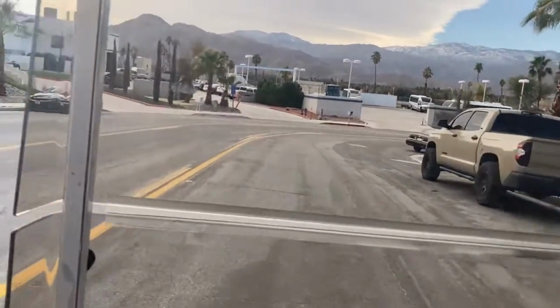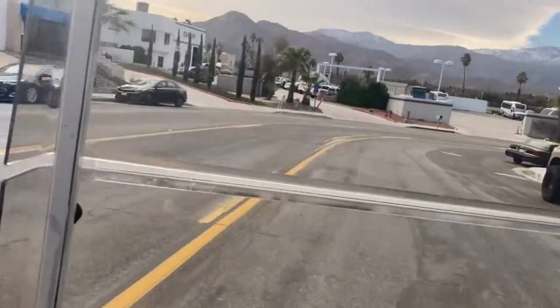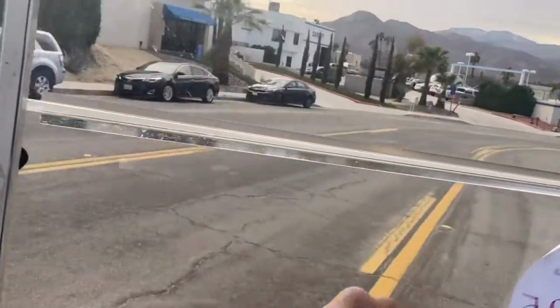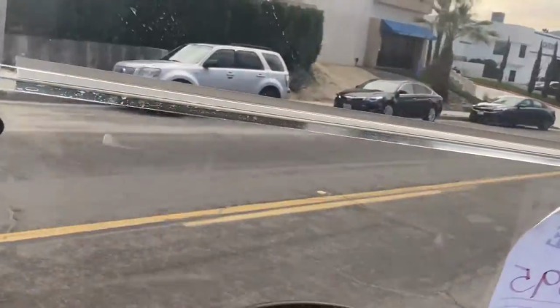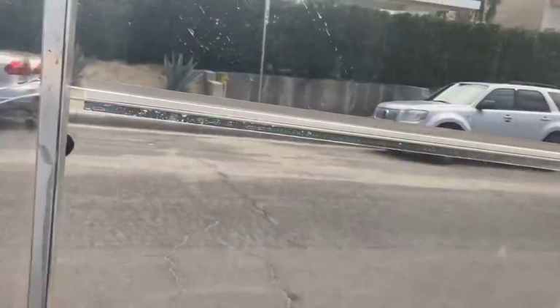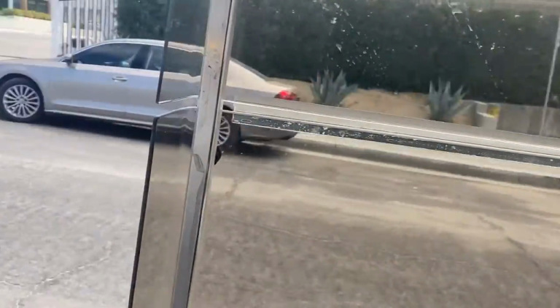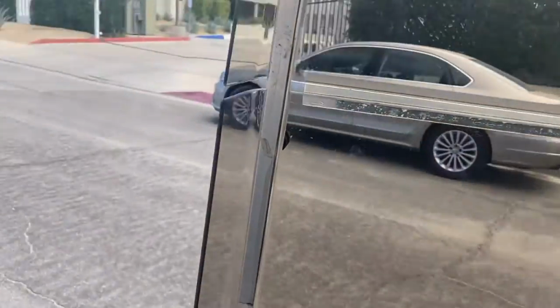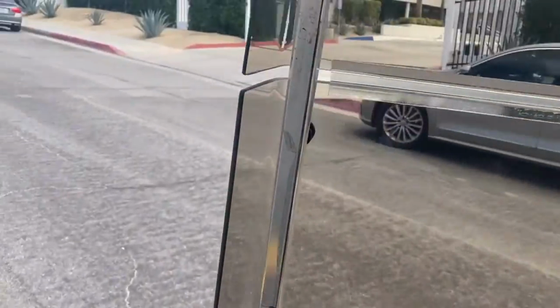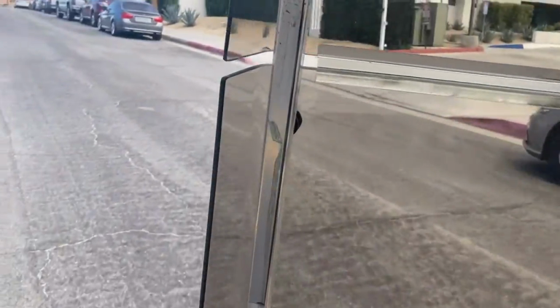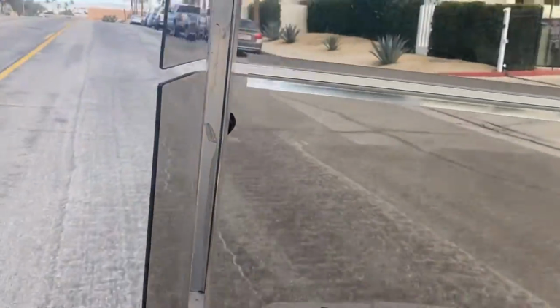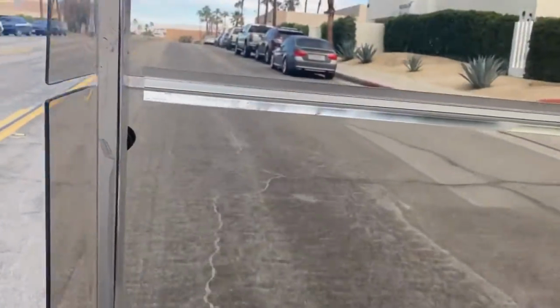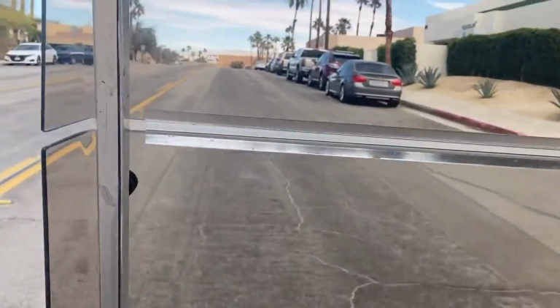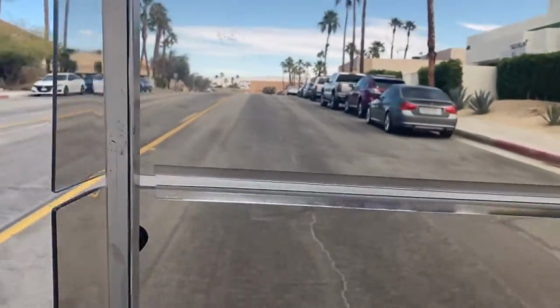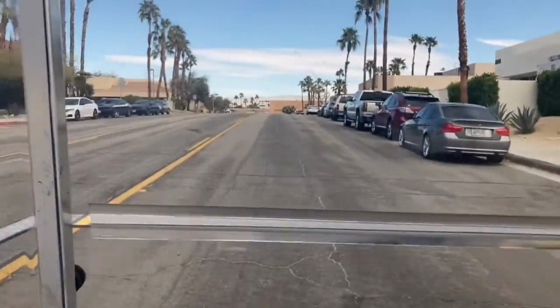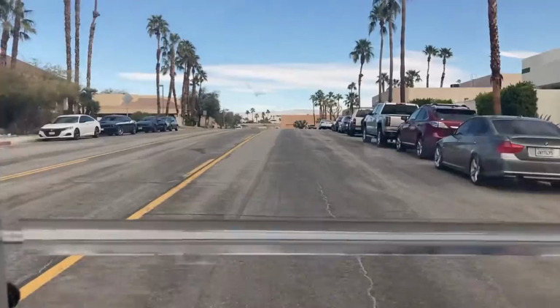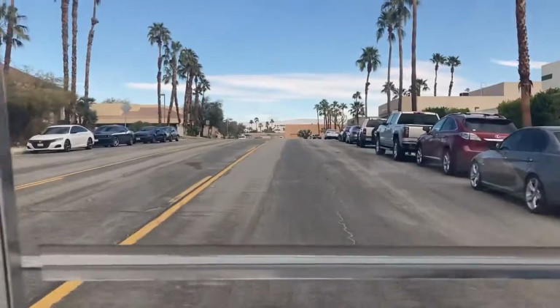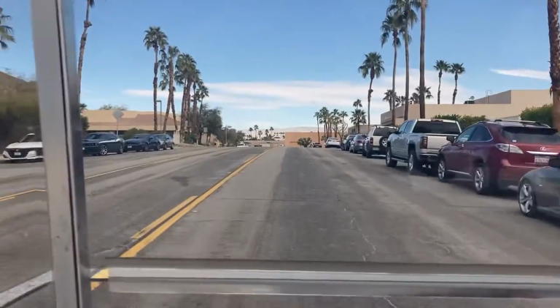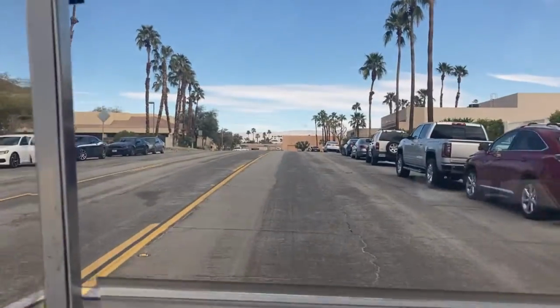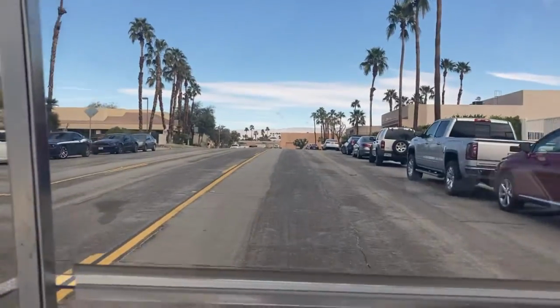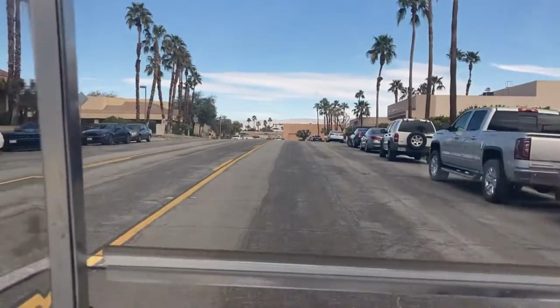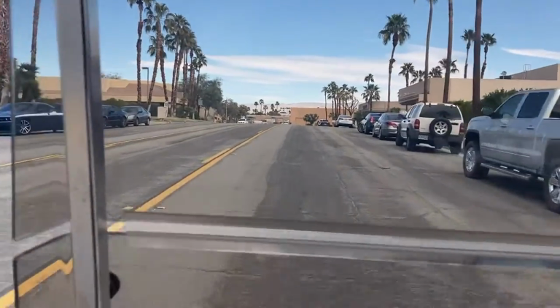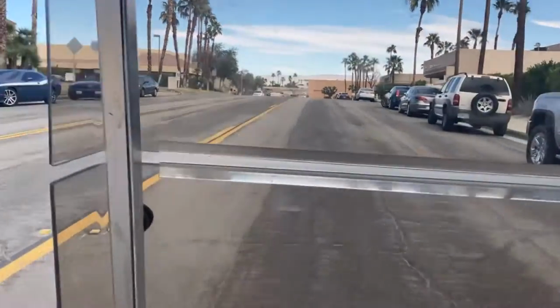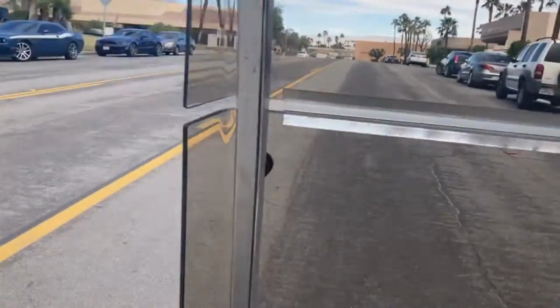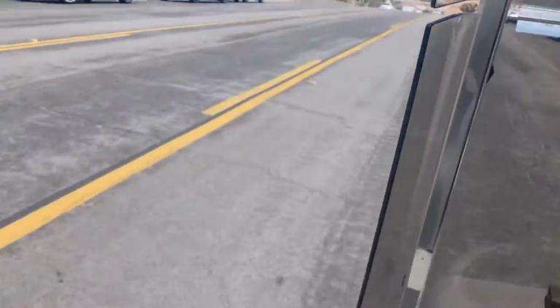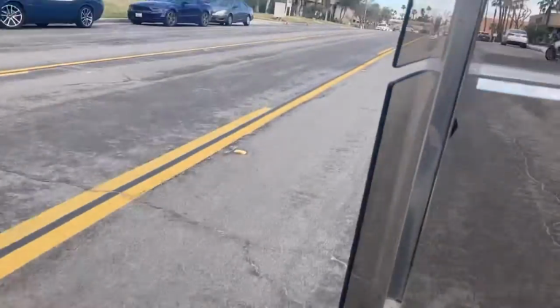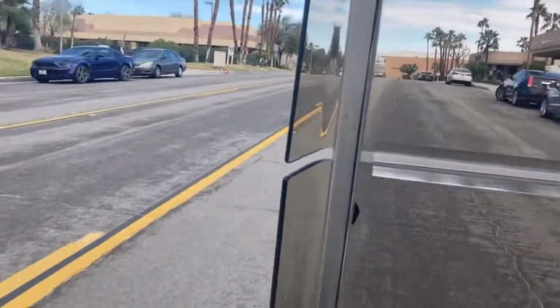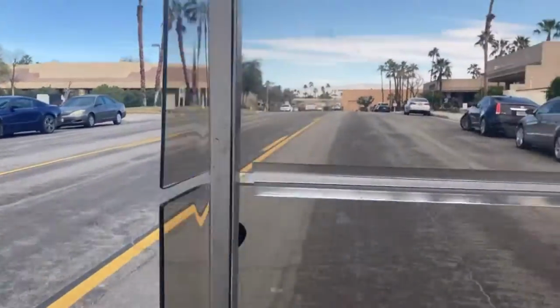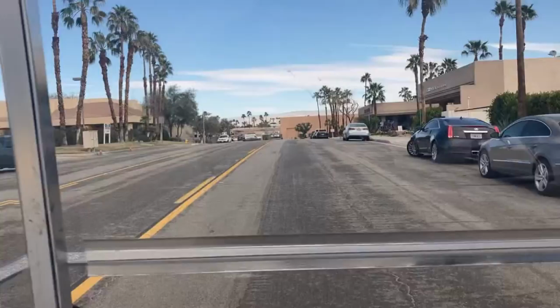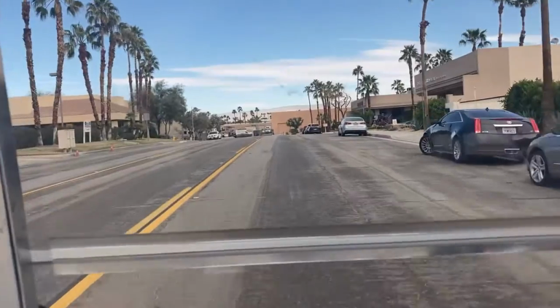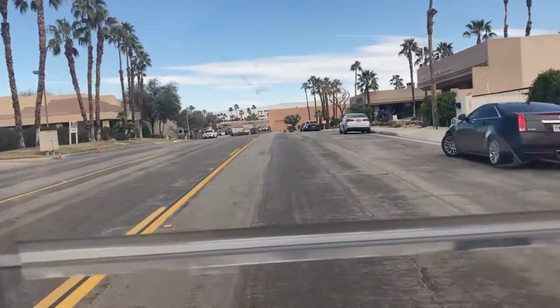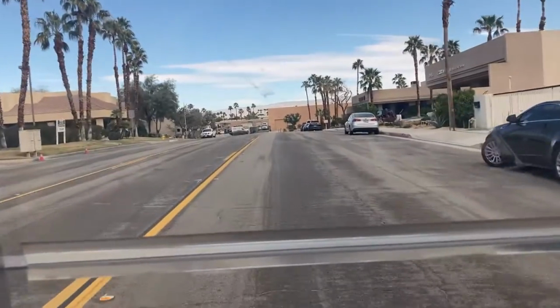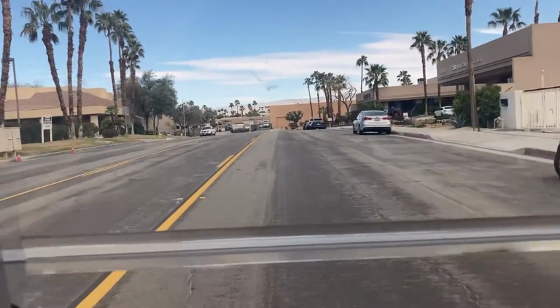I'll make a little U-turn here. Even going up this grade here, you can see the power of the acceleration.